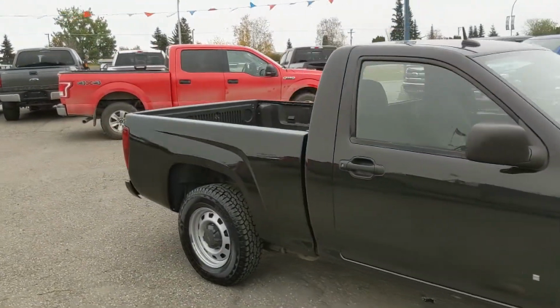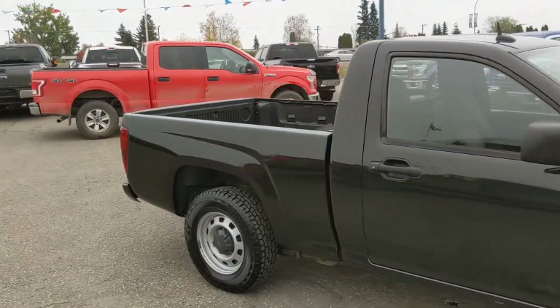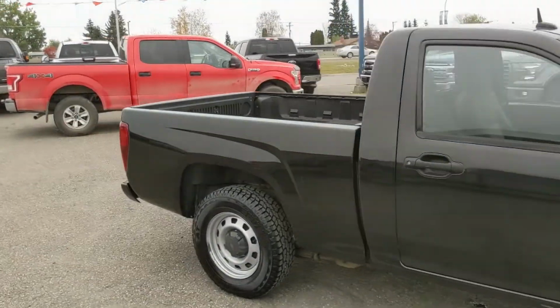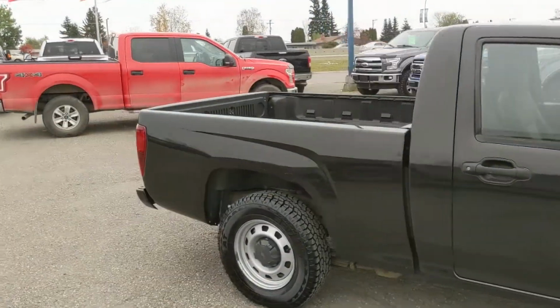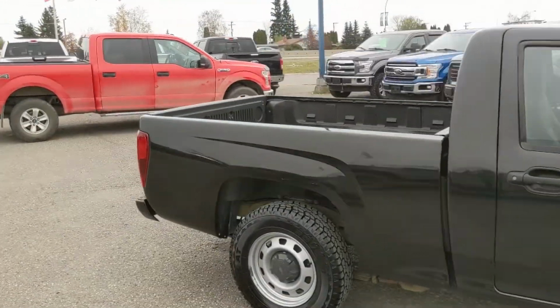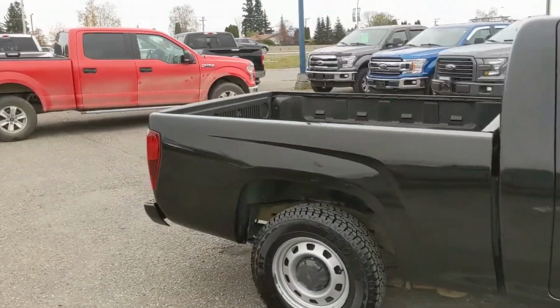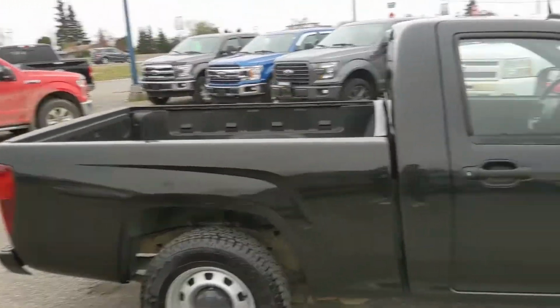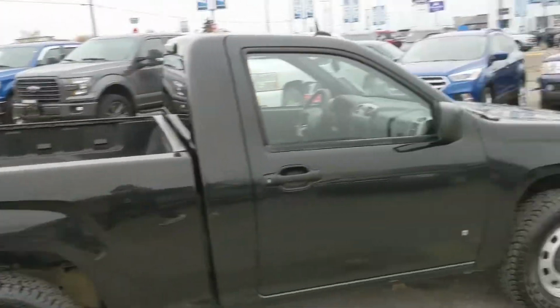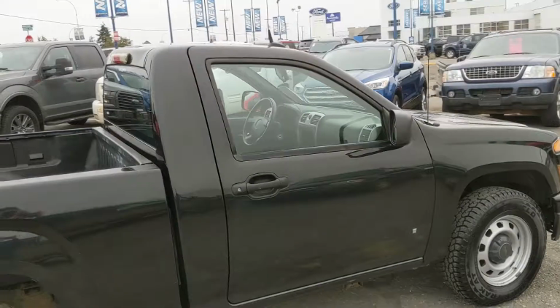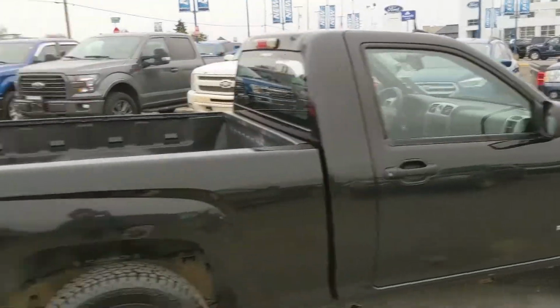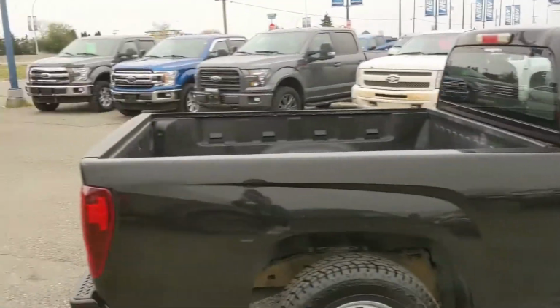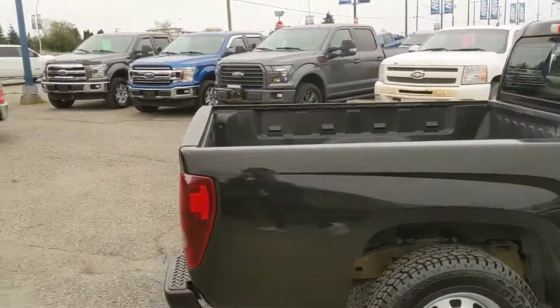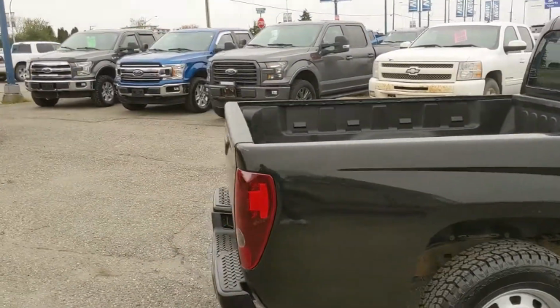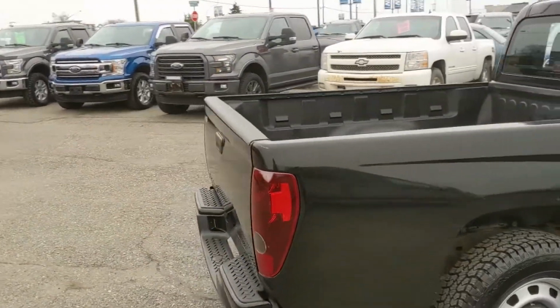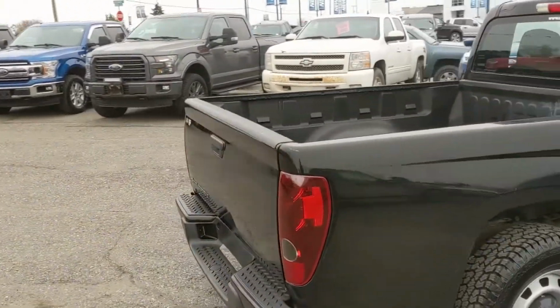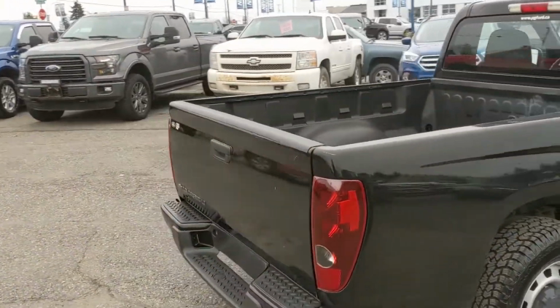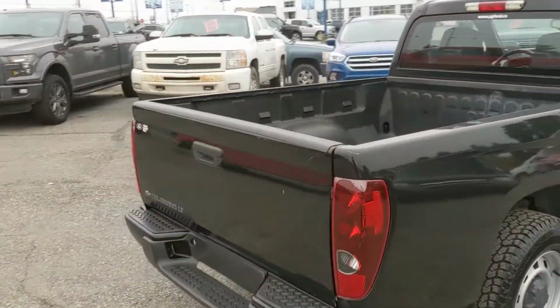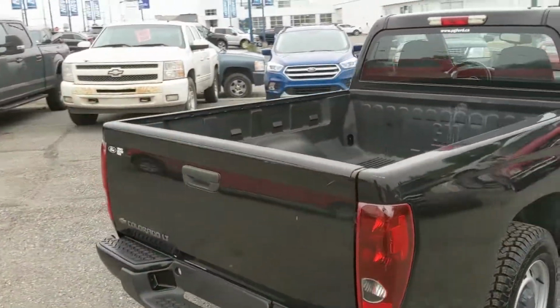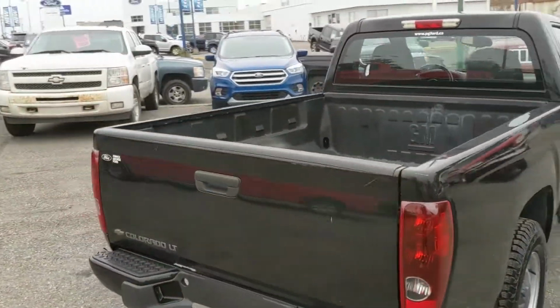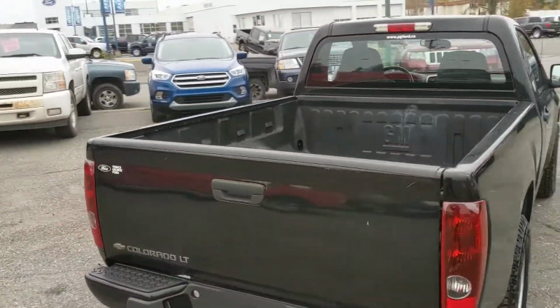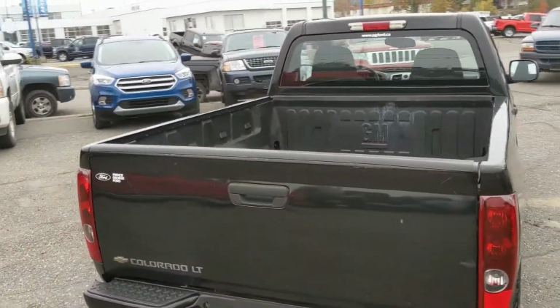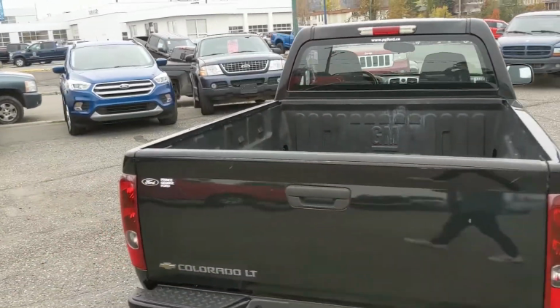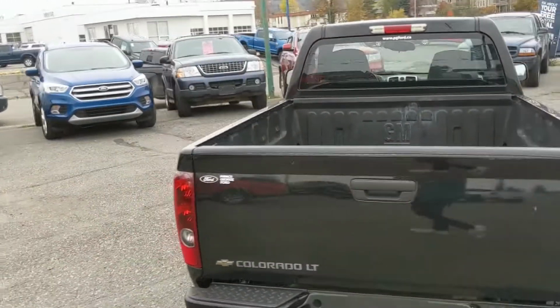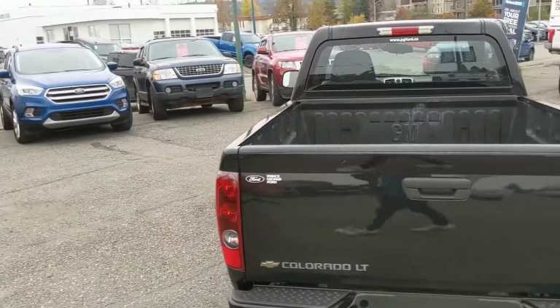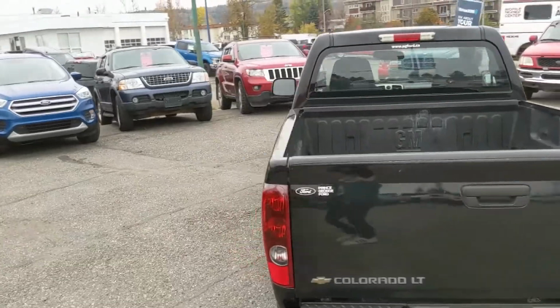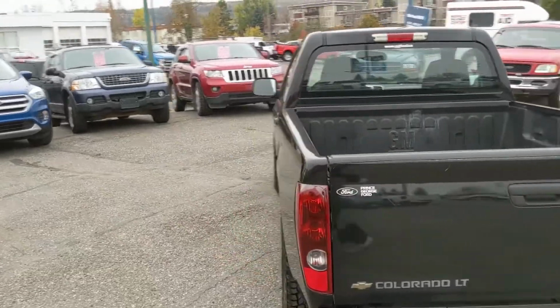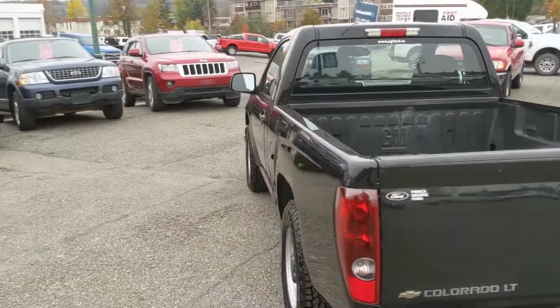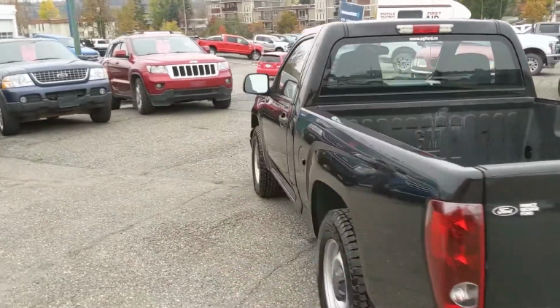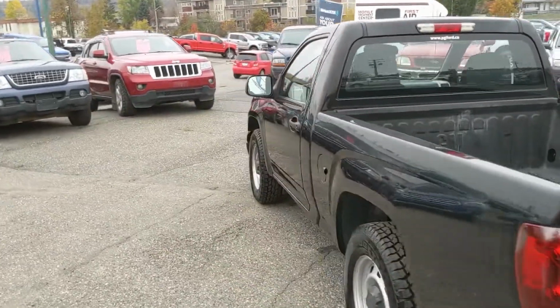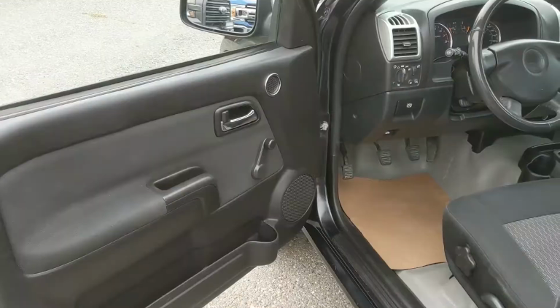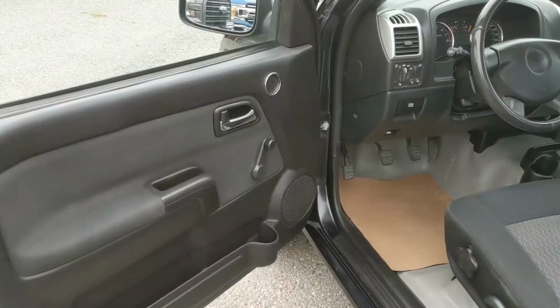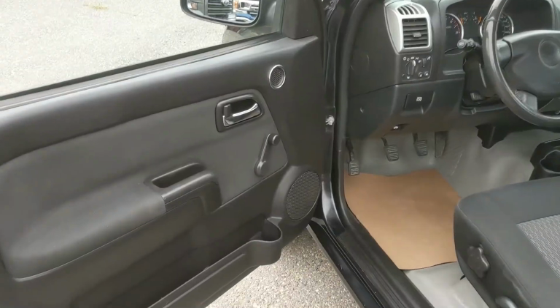Freshly detailed, so it's nice and clean. It is a regular cab, so not much space in the cab, but you do have more space in the box, so that's always nice. But let's take a look inside.